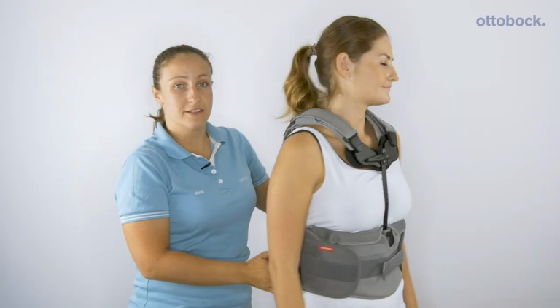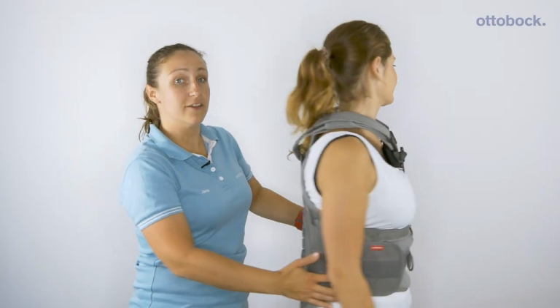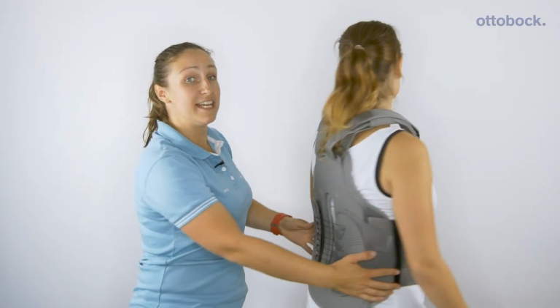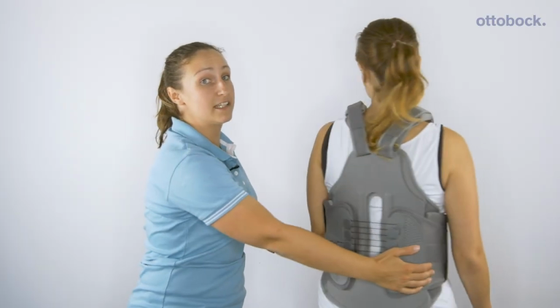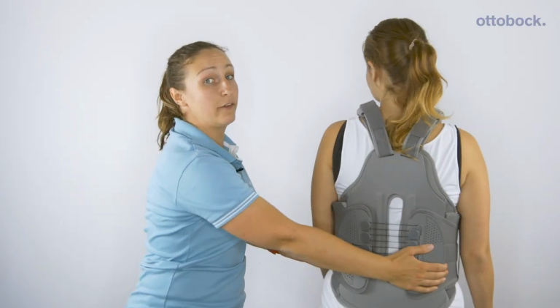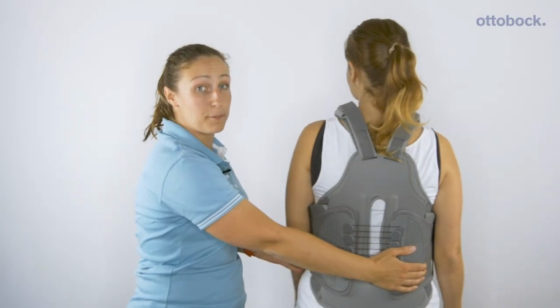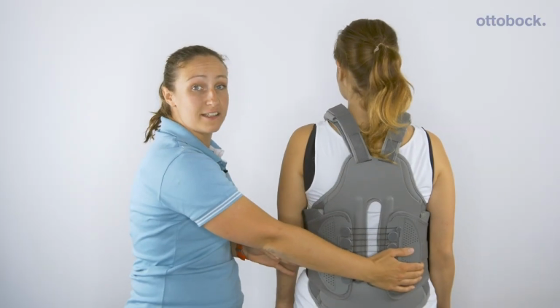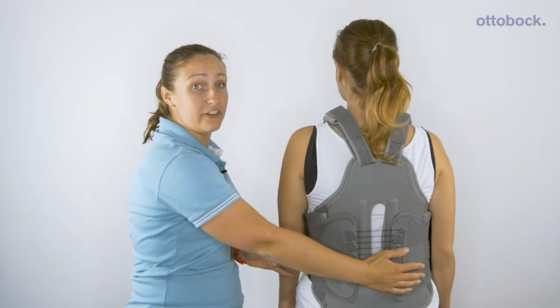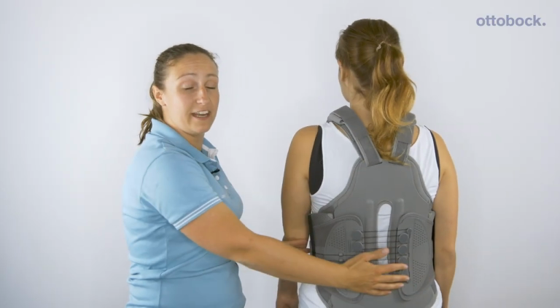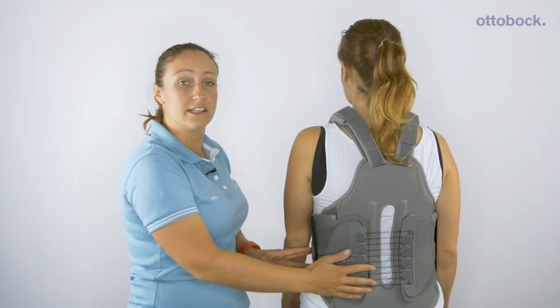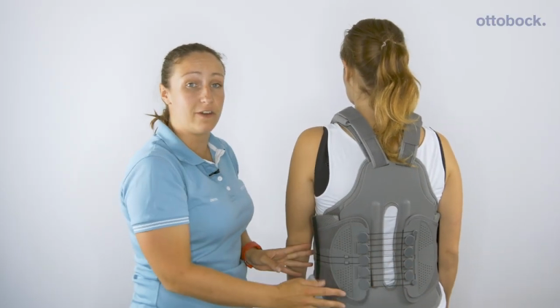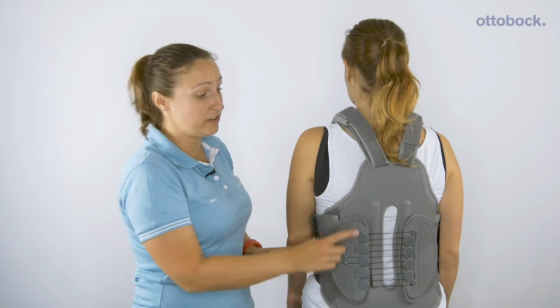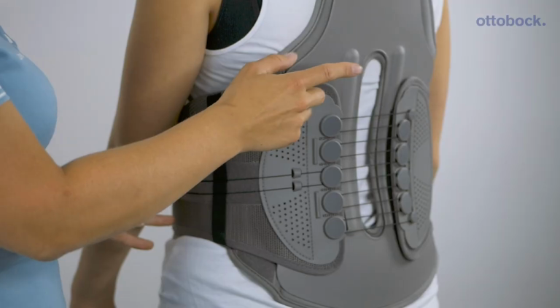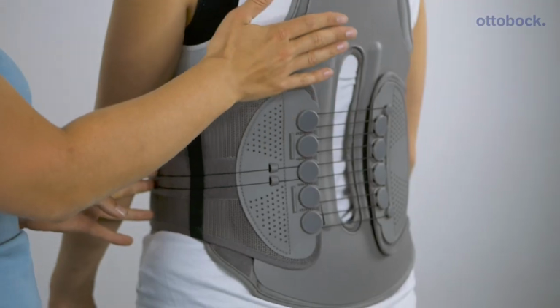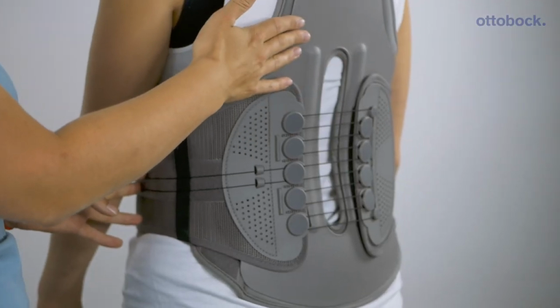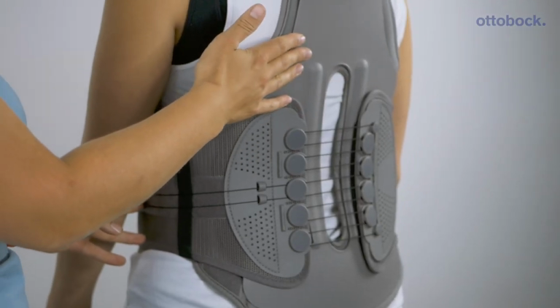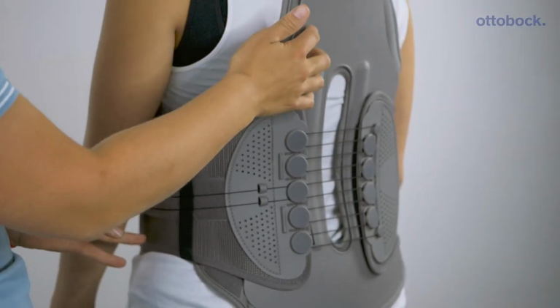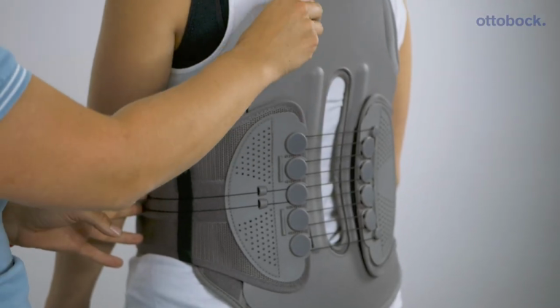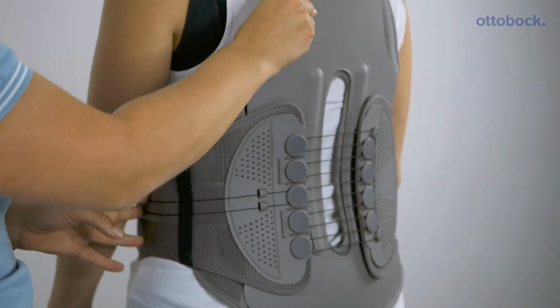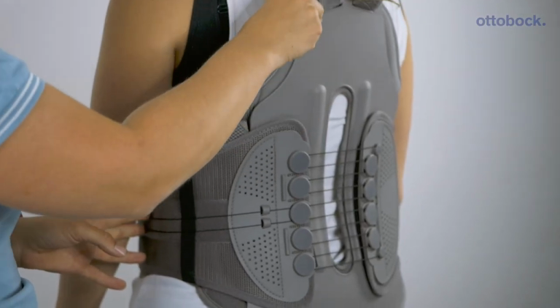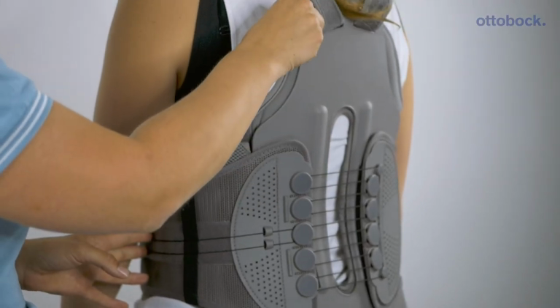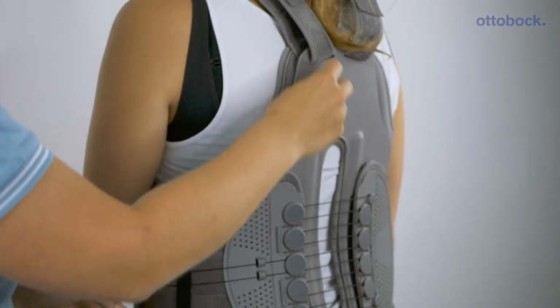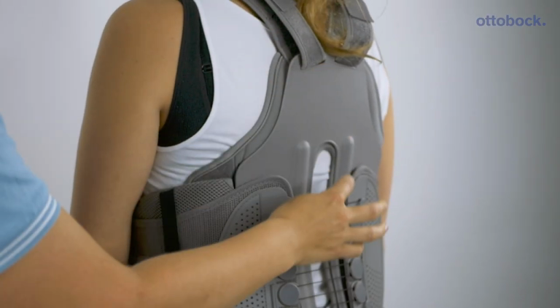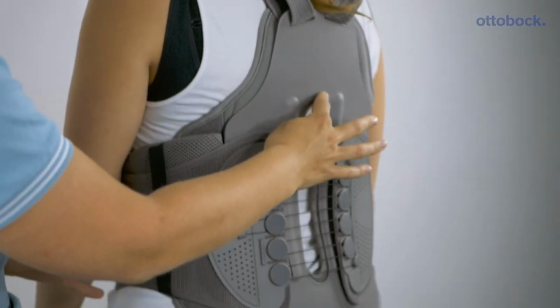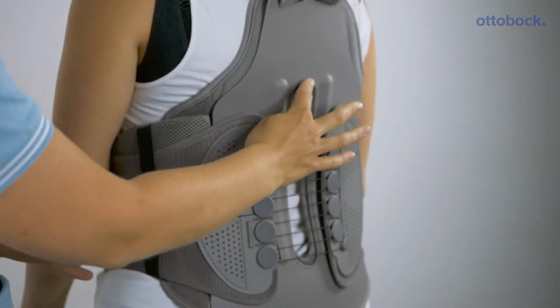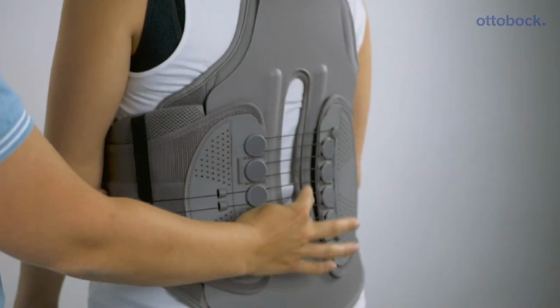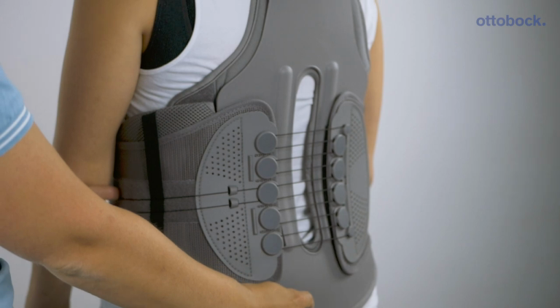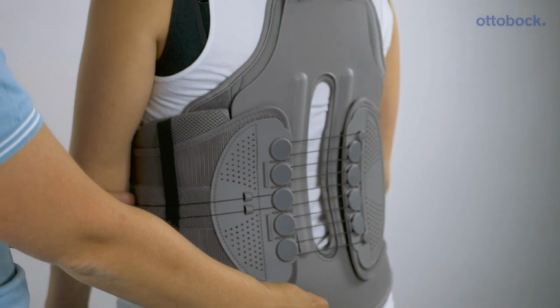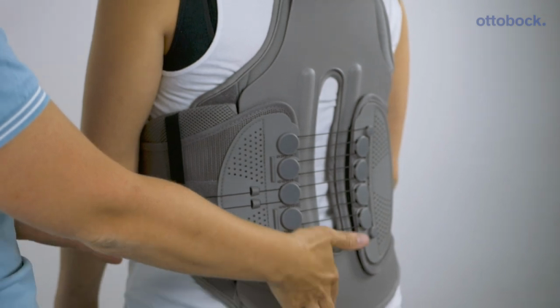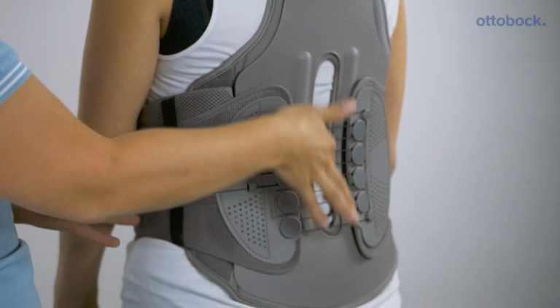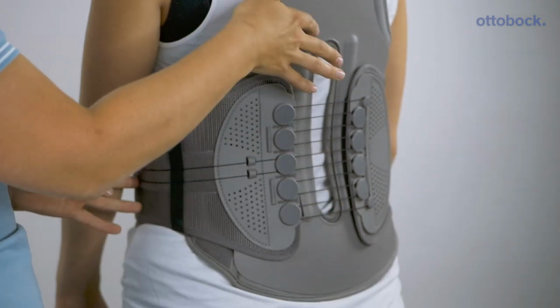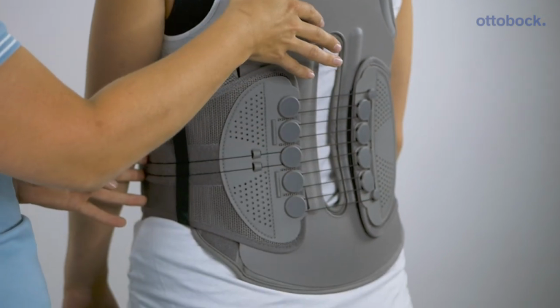The TLSO, hyper extension, and LSO range feature a heat moldable back section and also a cut out for the spinous processes.